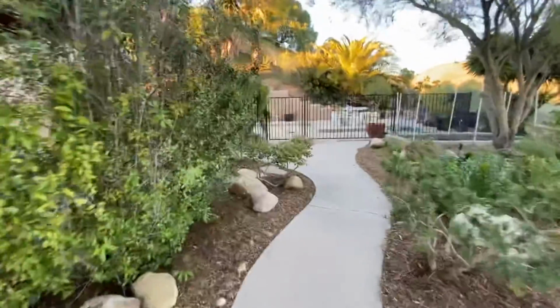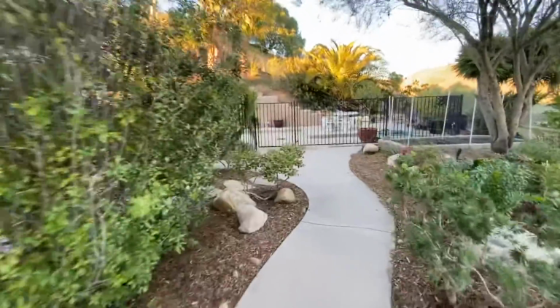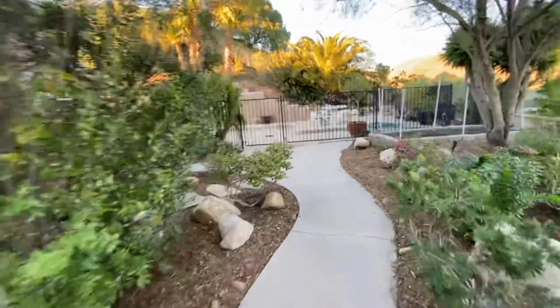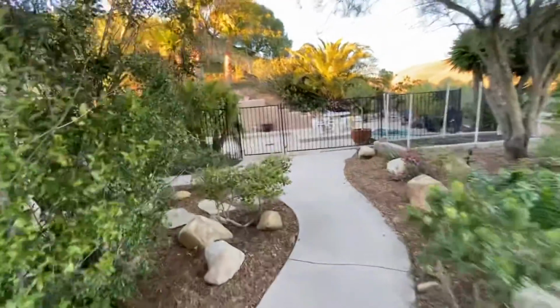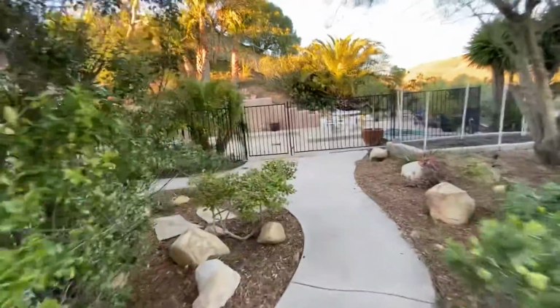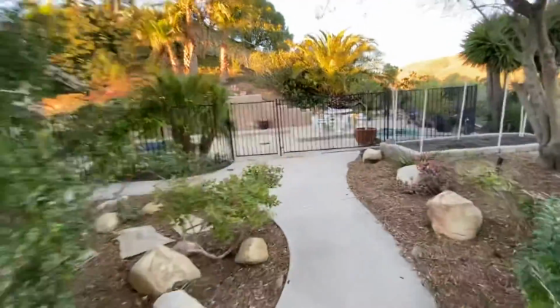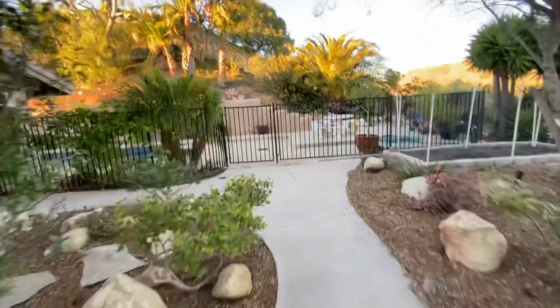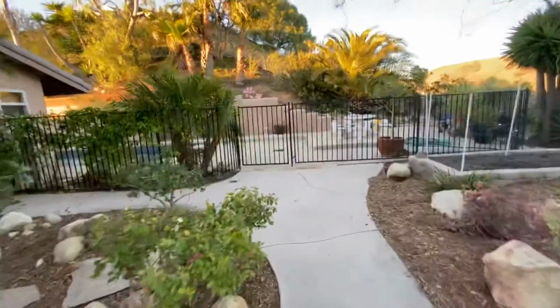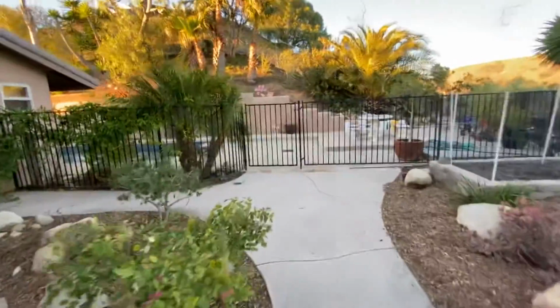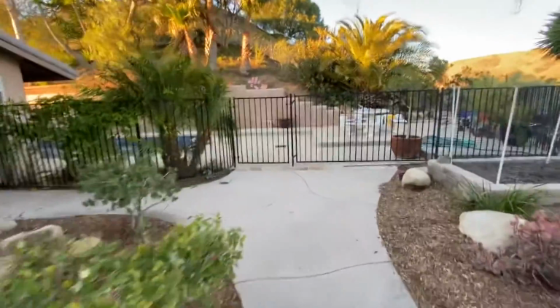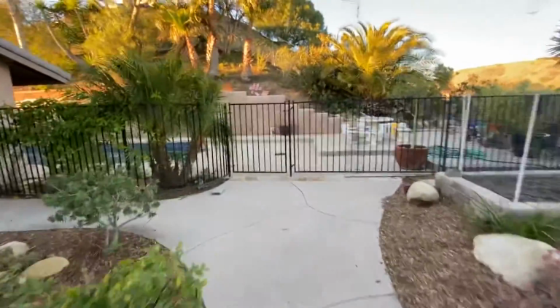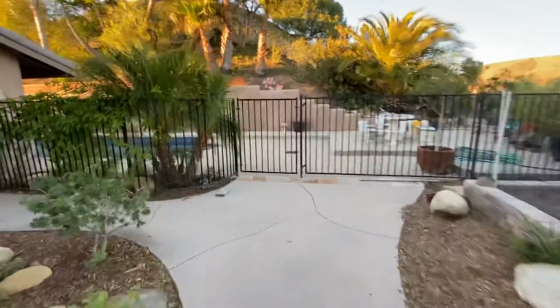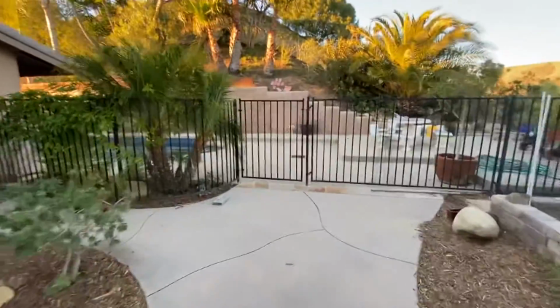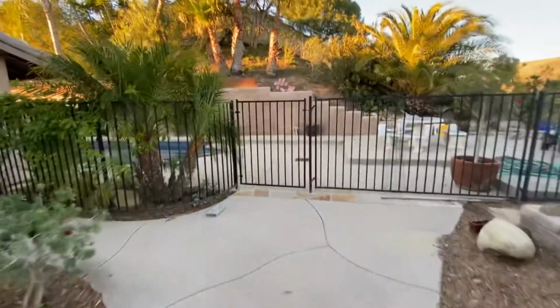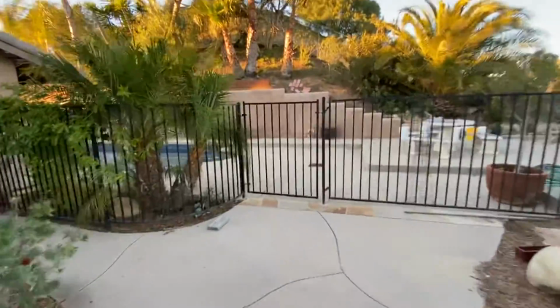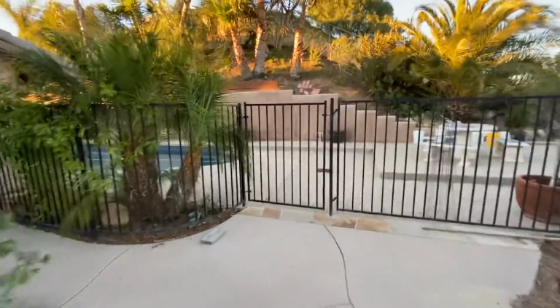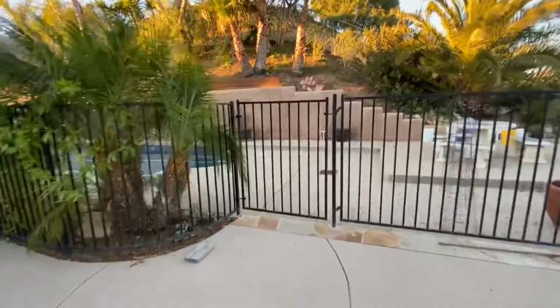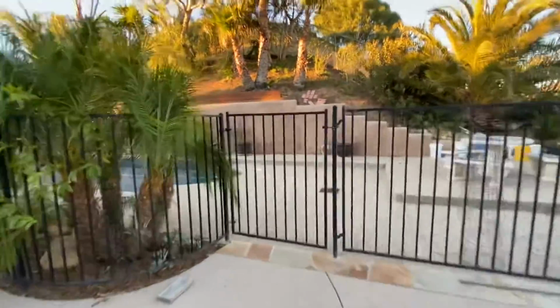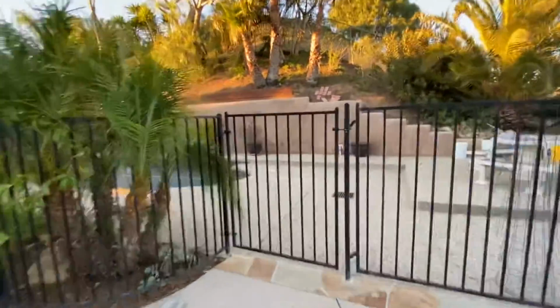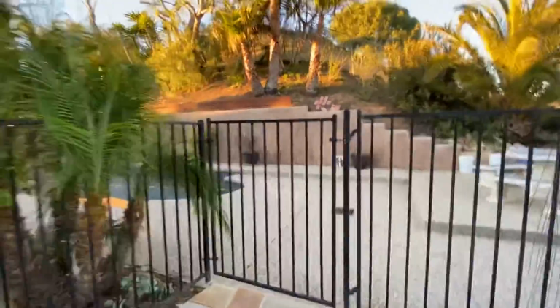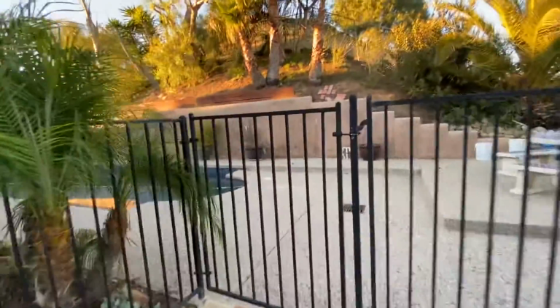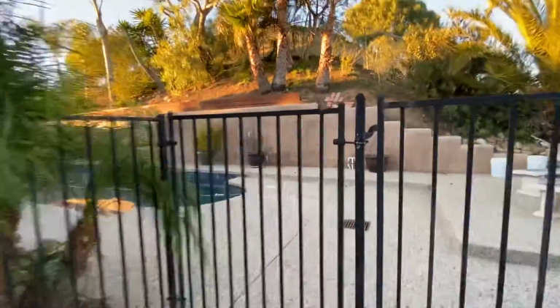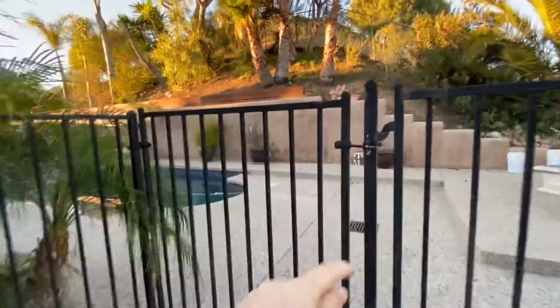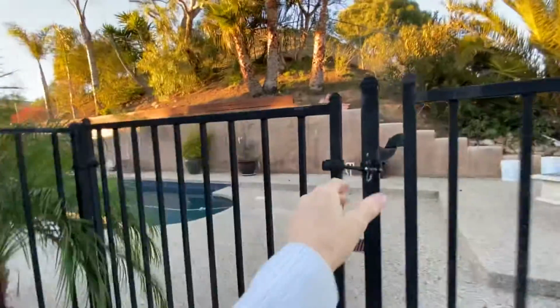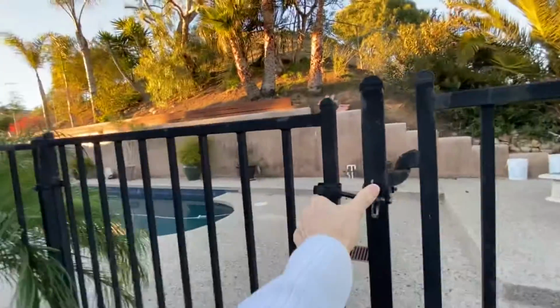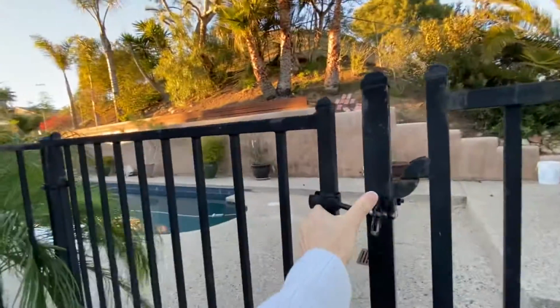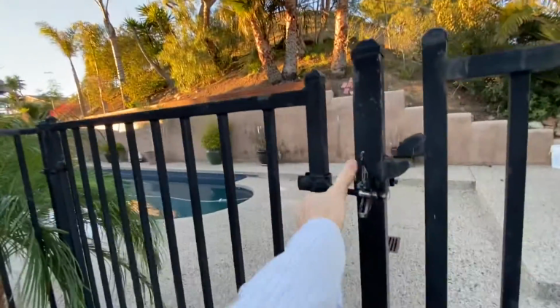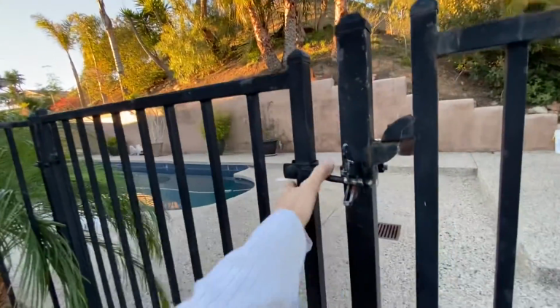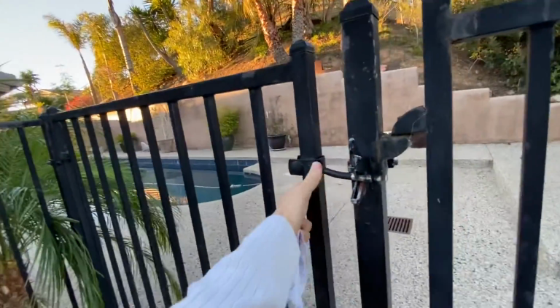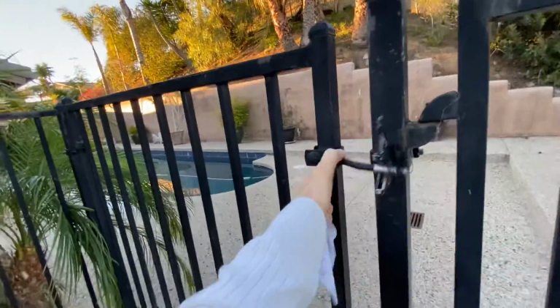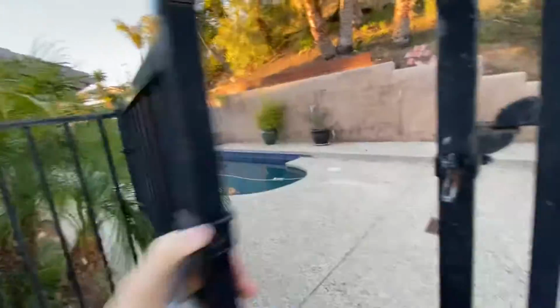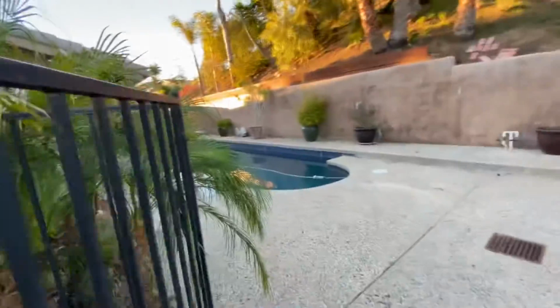This property also has its own cornhole playing area, which is so fun. Beautiful pebble pool located back here. The fence can be removed for entertaining. It's very nicely, privately situated.